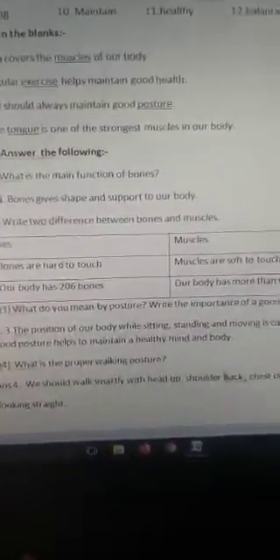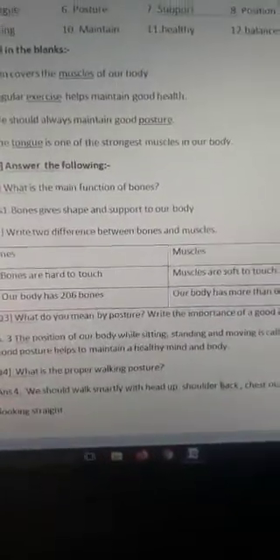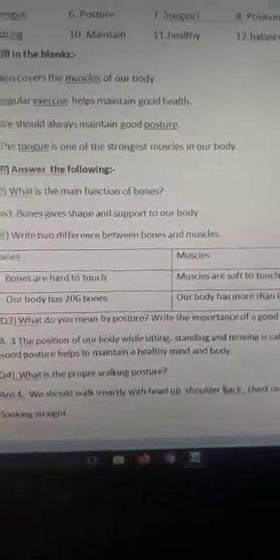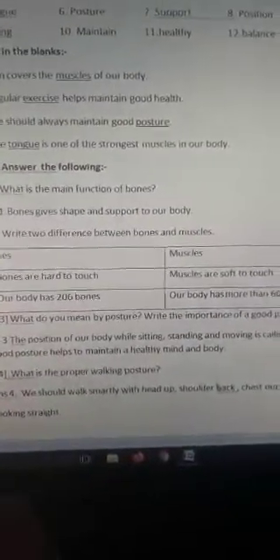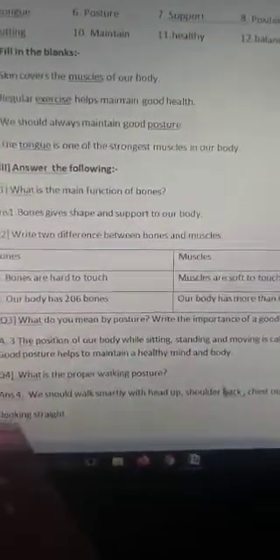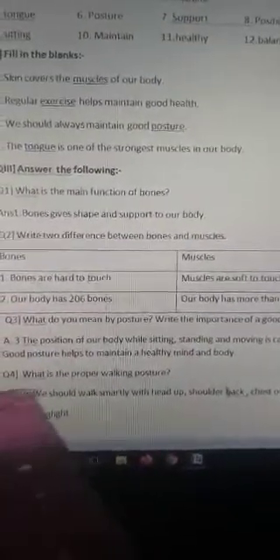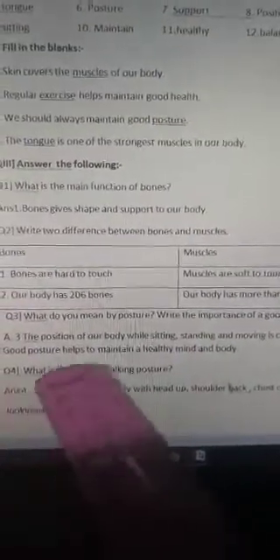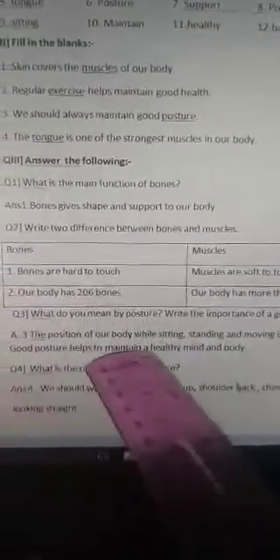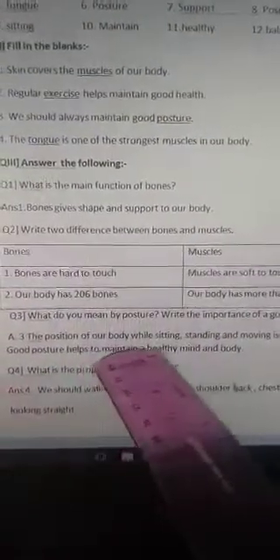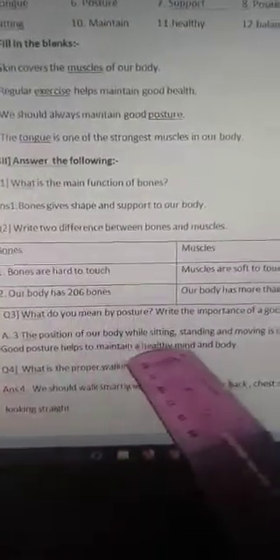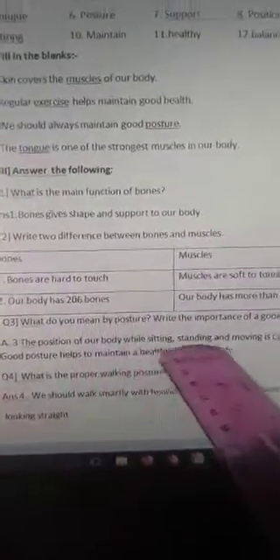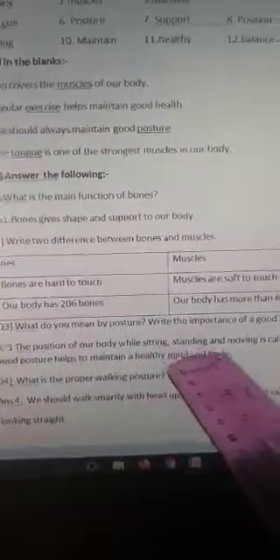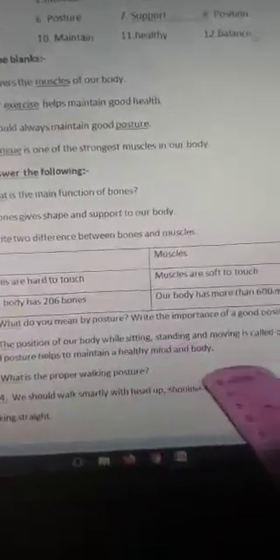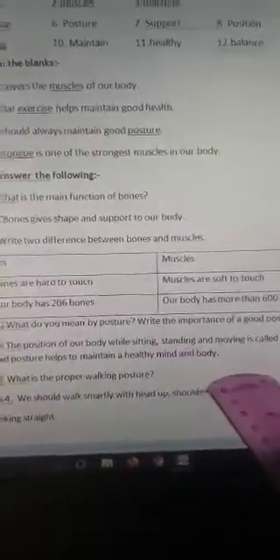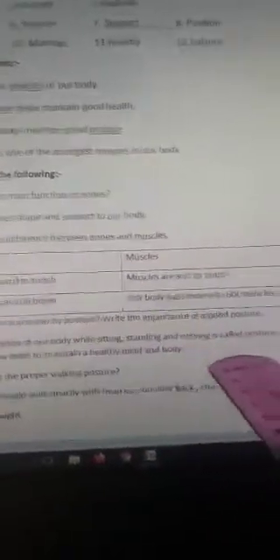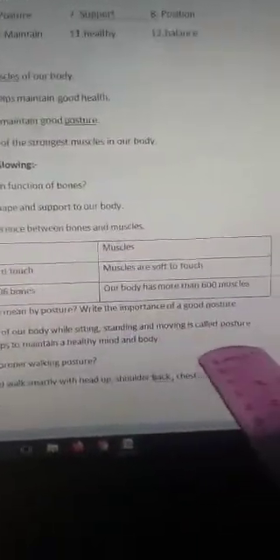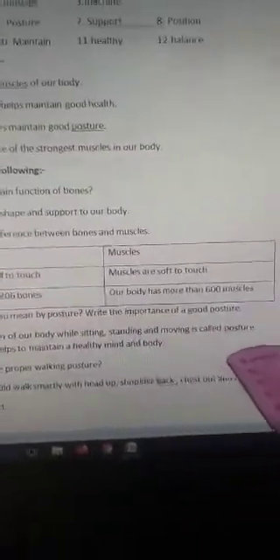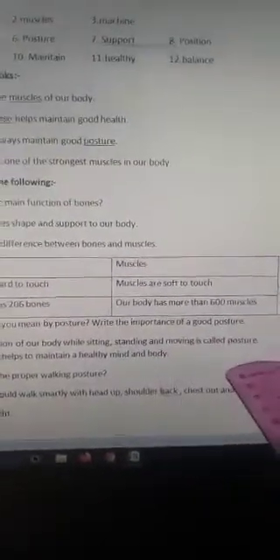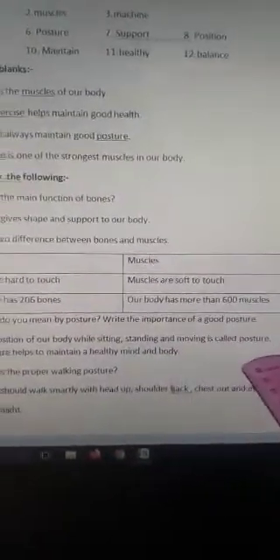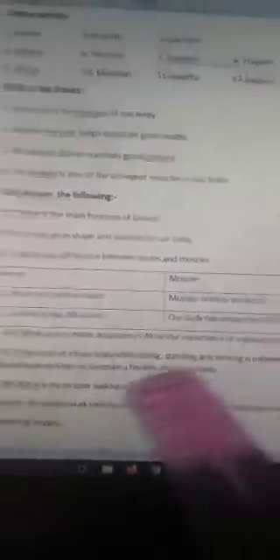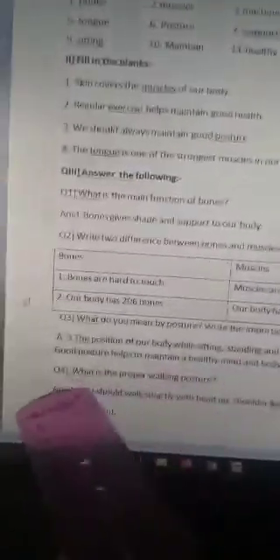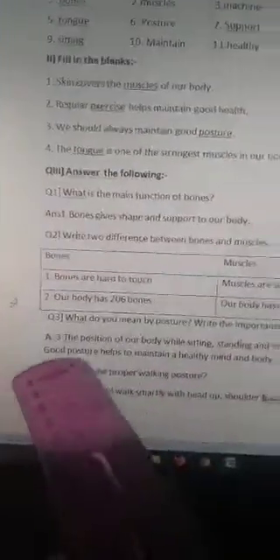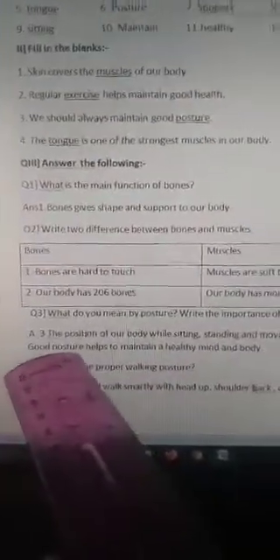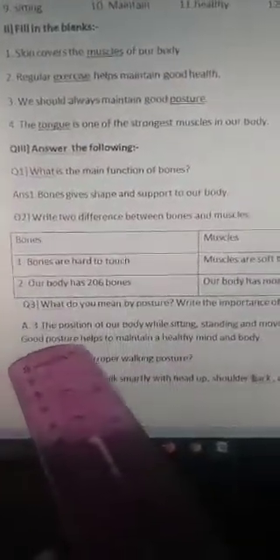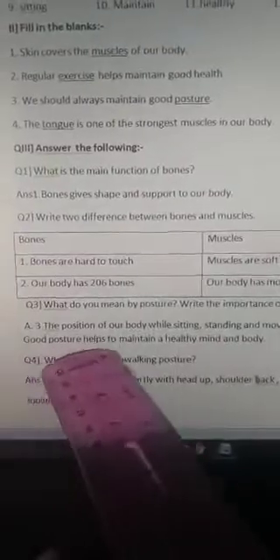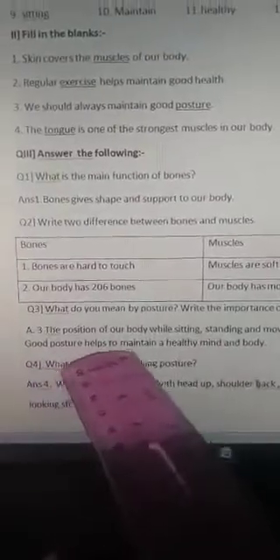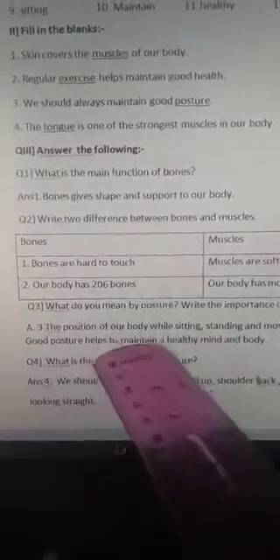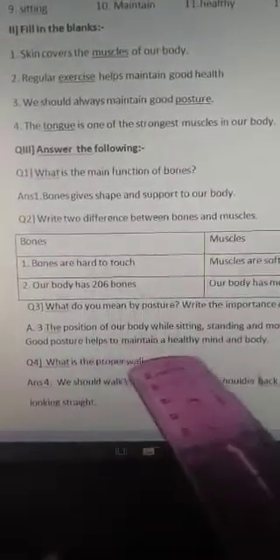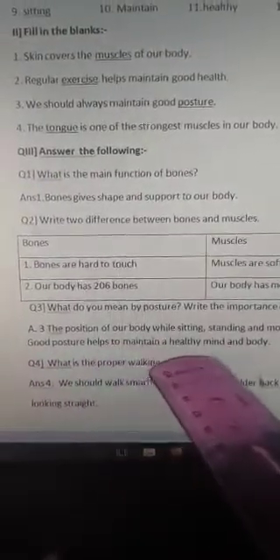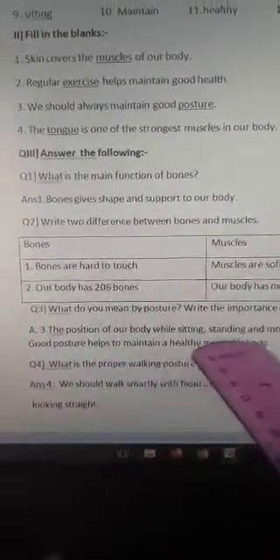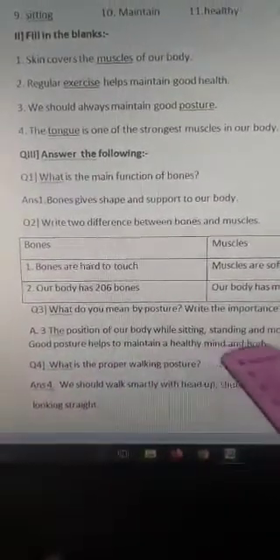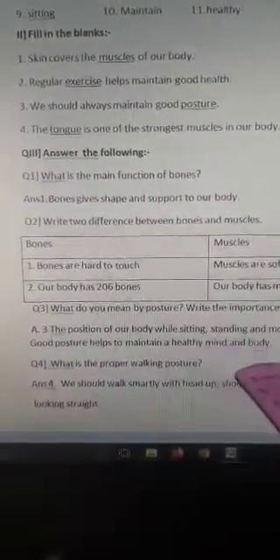The position of our body while sitting, standing, and moving is called posture. Good posture helps to maintain a healthy mind and body.